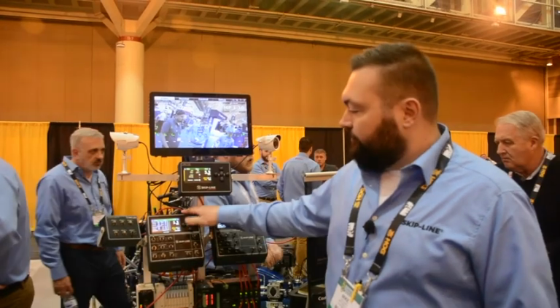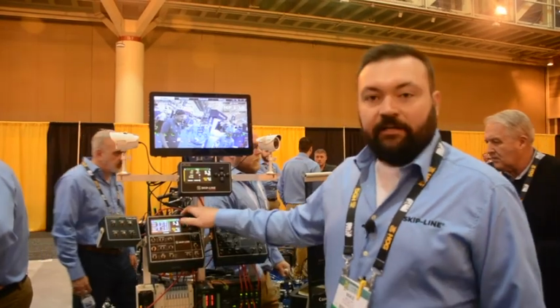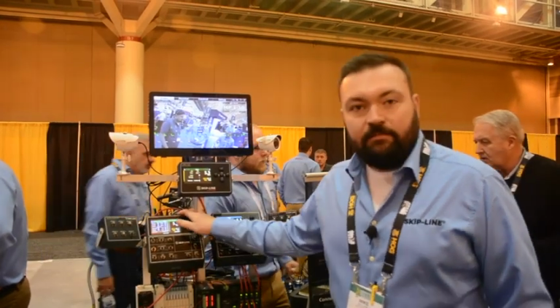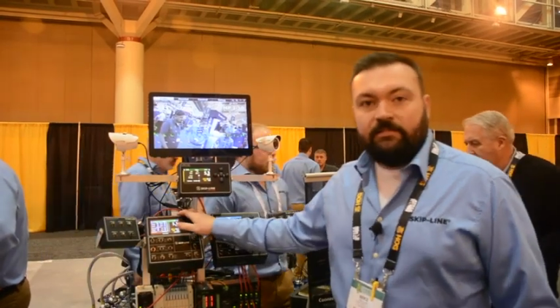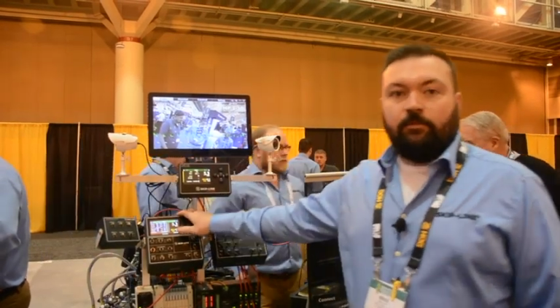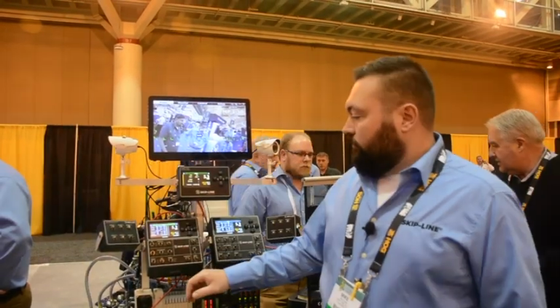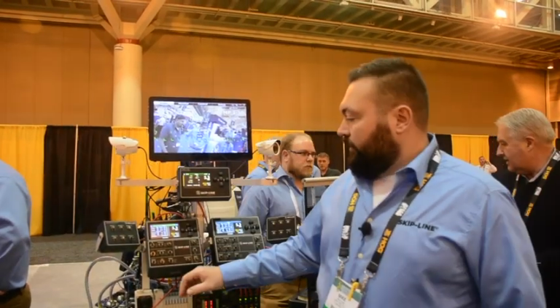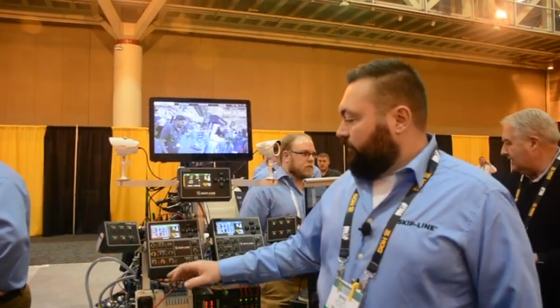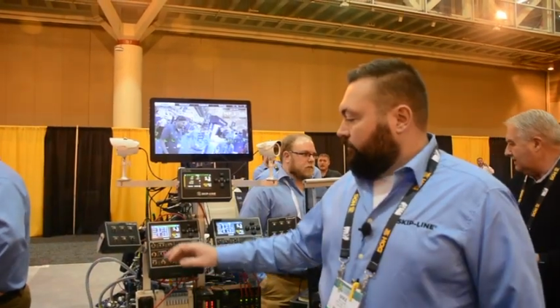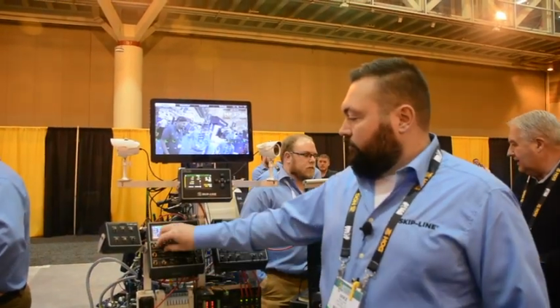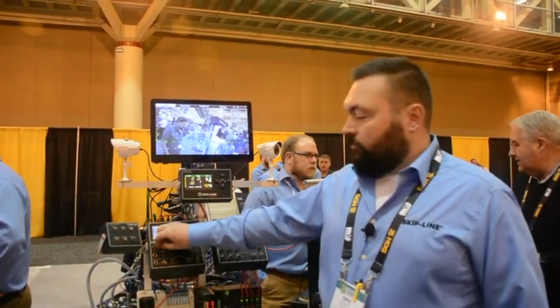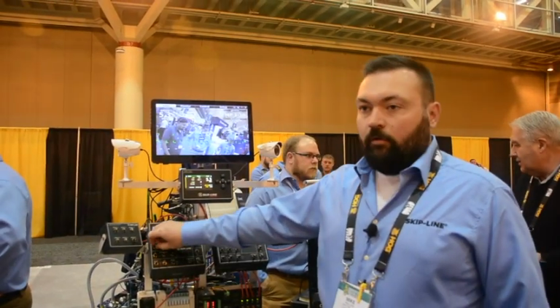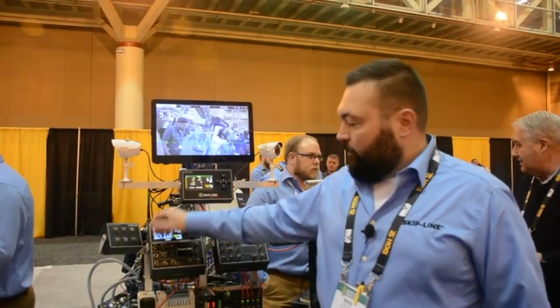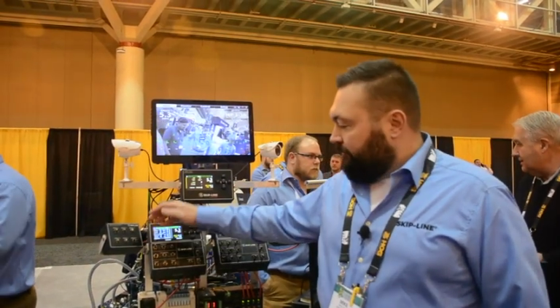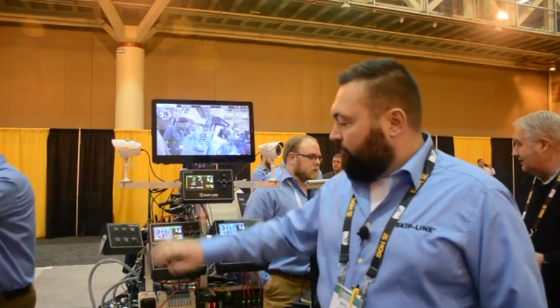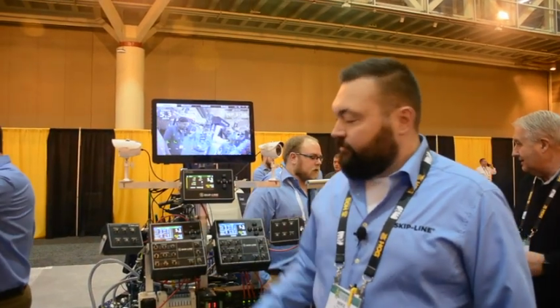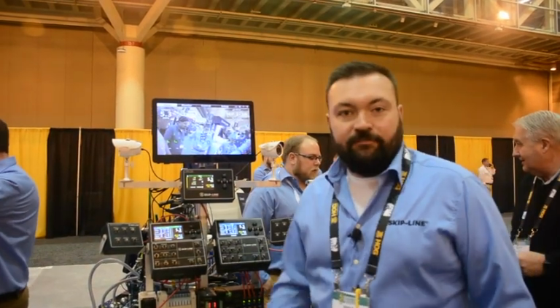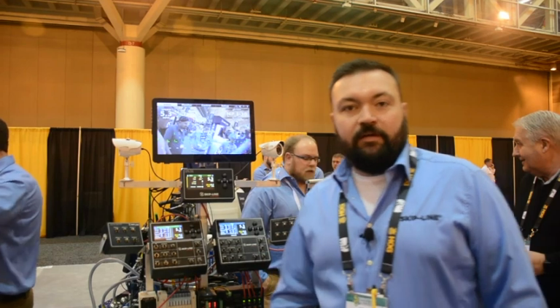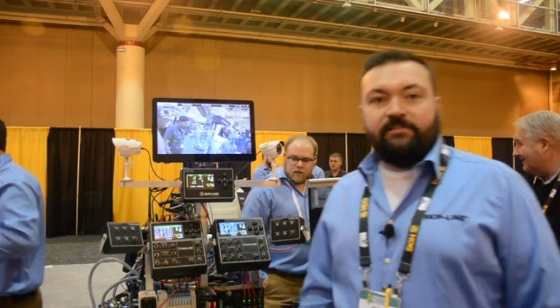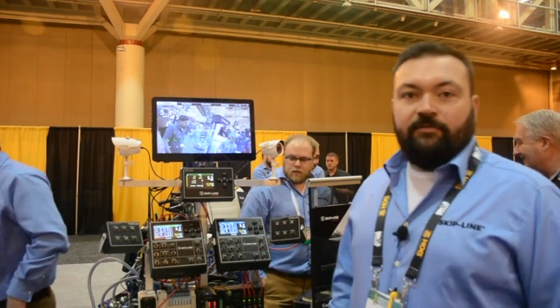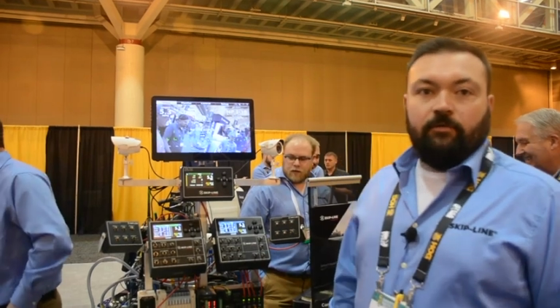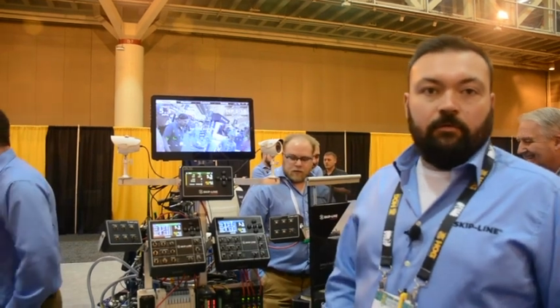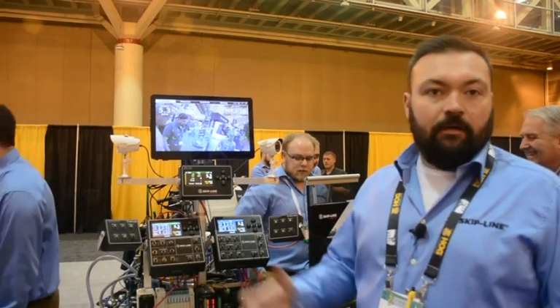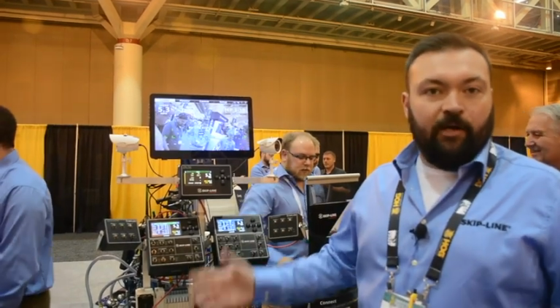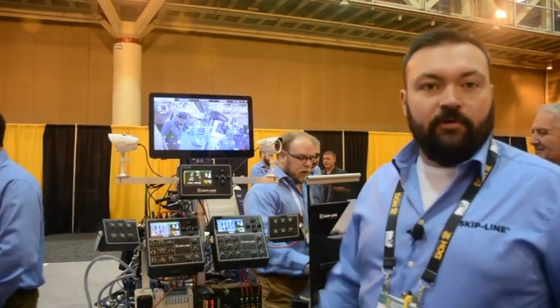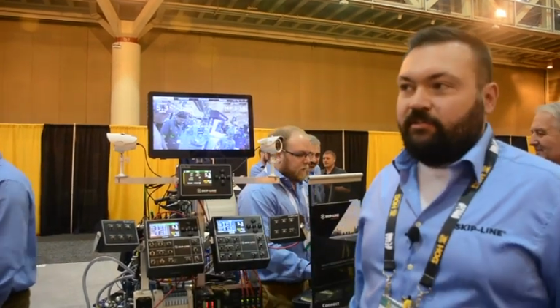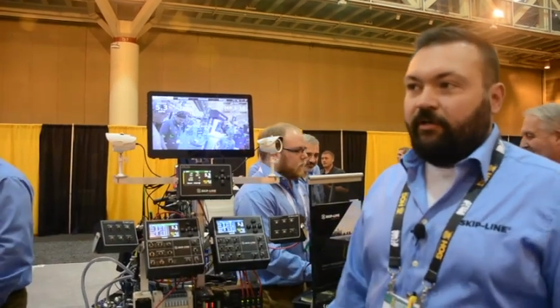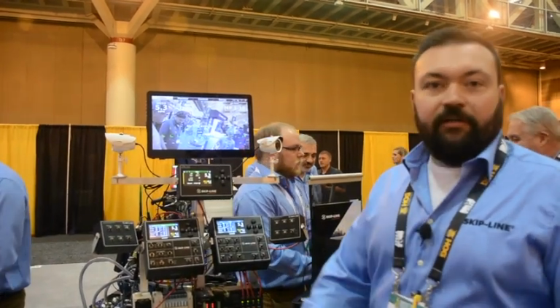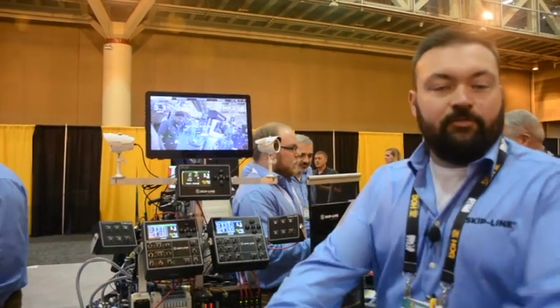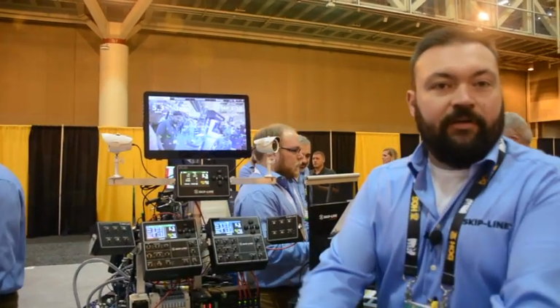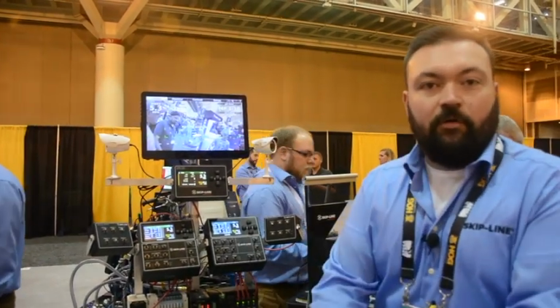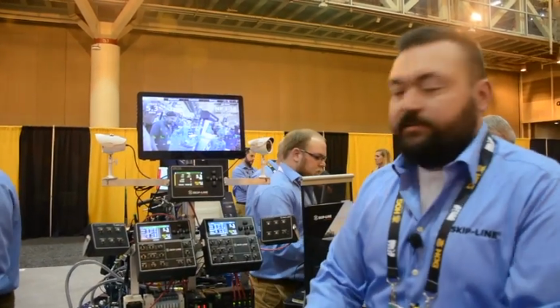It's fully customizable. We can go anywhere from just a few guns up to an airport system where you're going to control 10 or 12 guns.